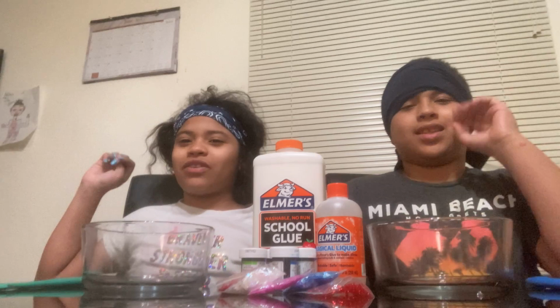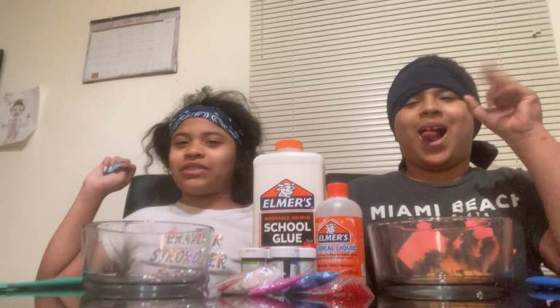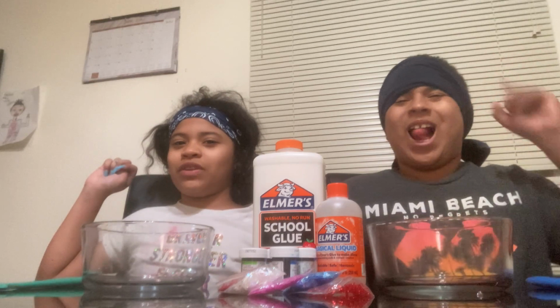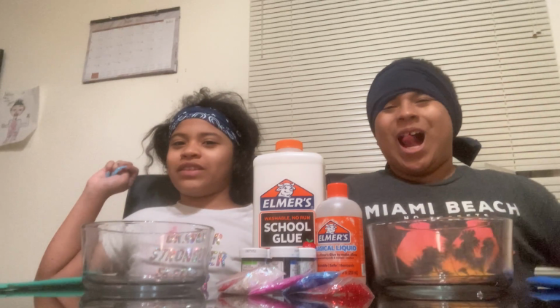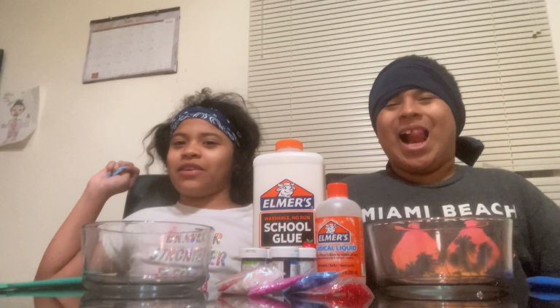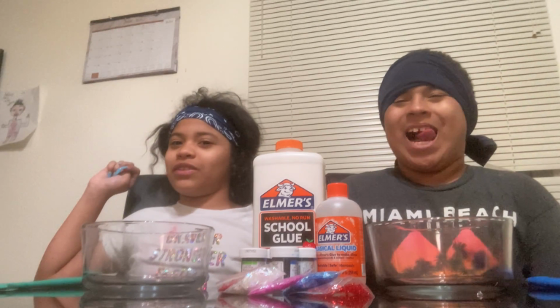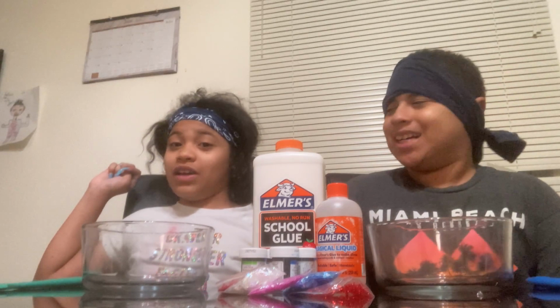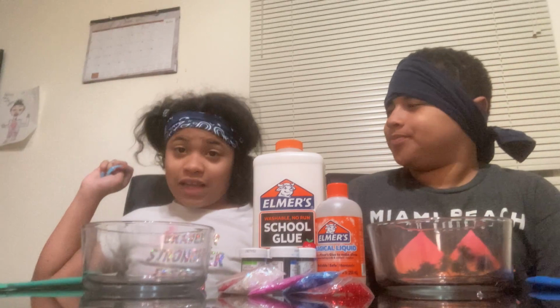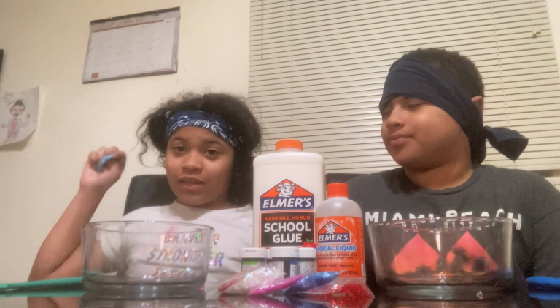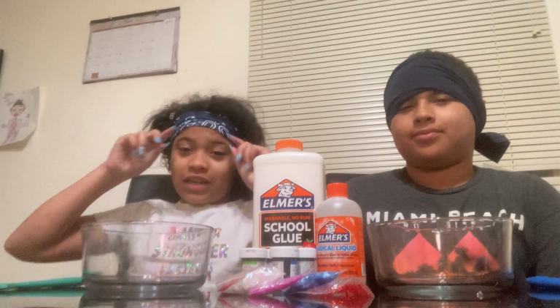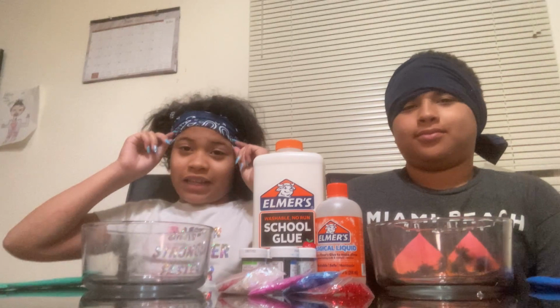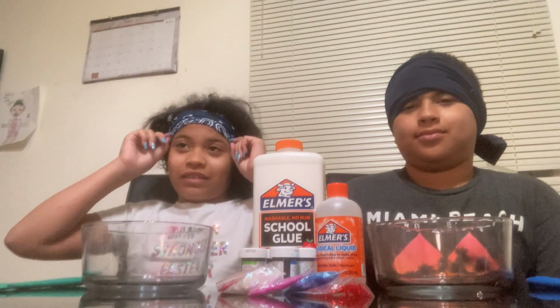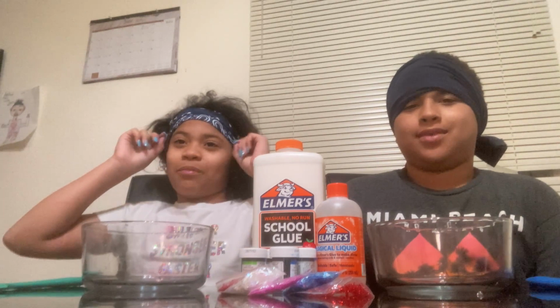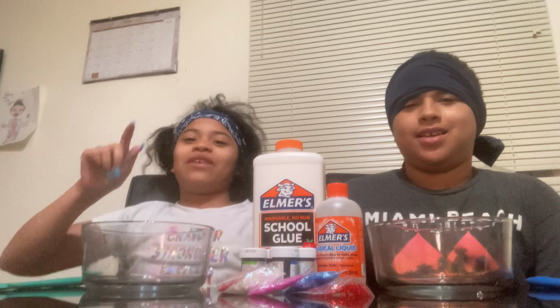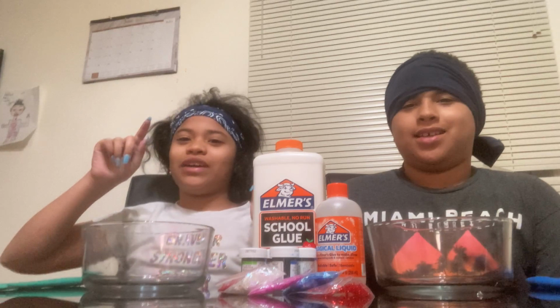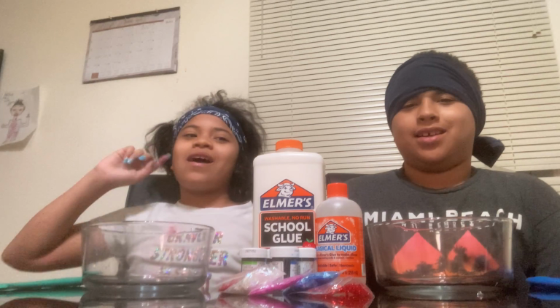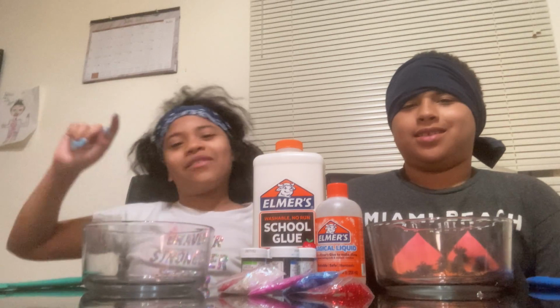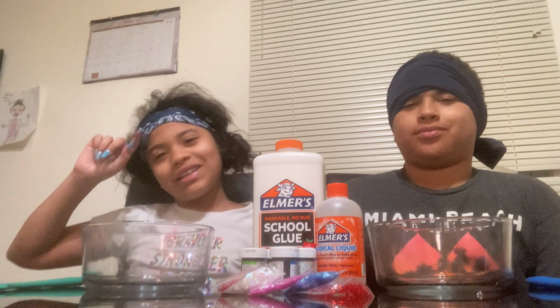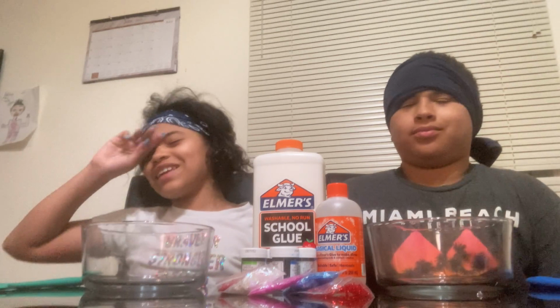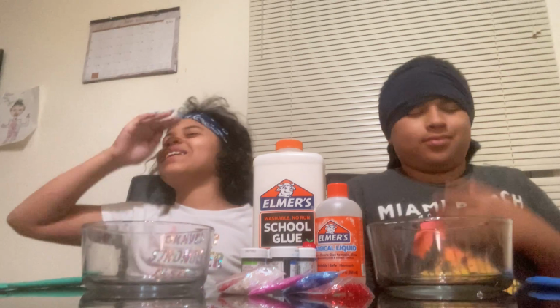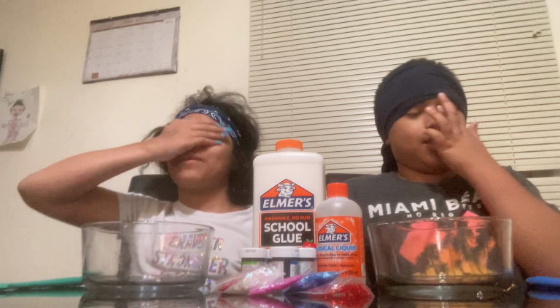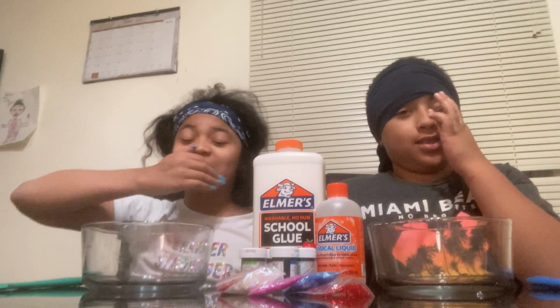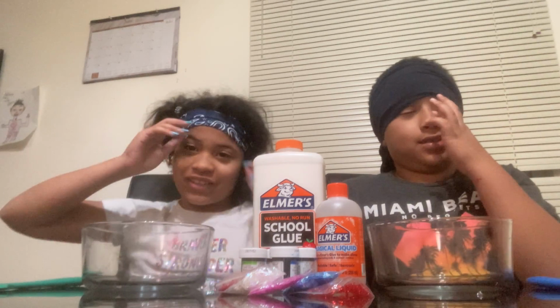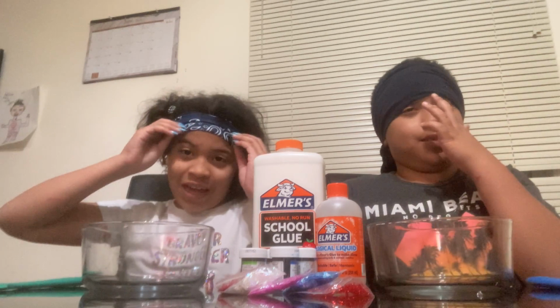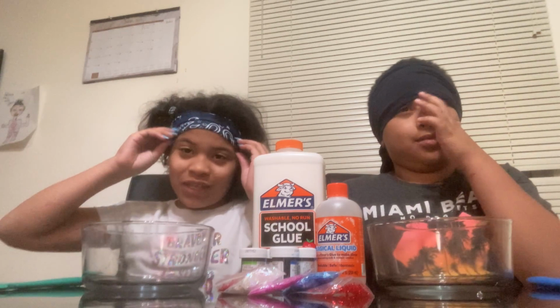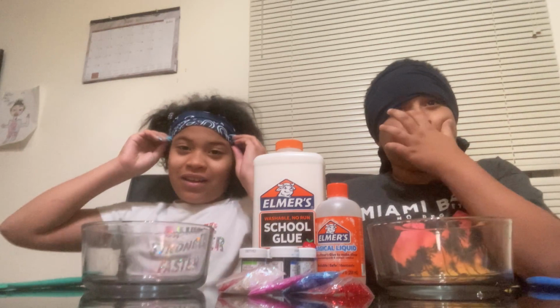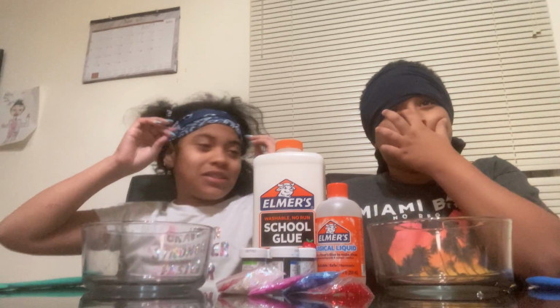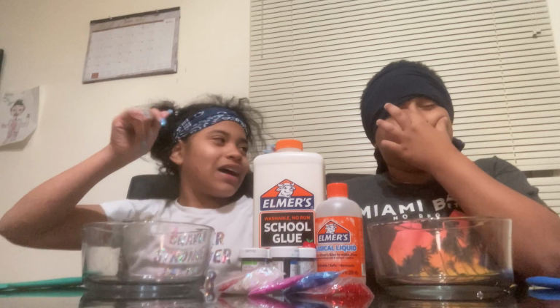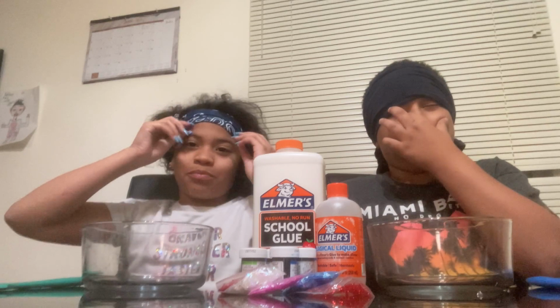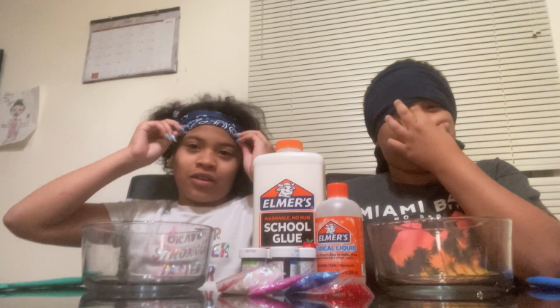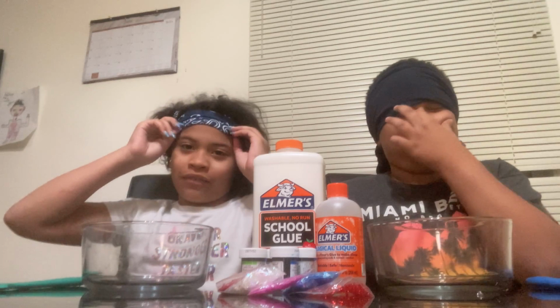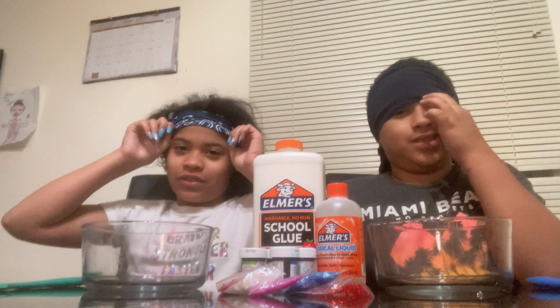Welcome back to another video! Today we're going to do the slime challenge blindfolded, and it's like about 2 a.m. So yeah, let's put on our blindfolds.